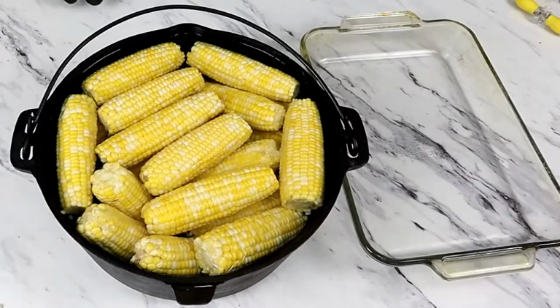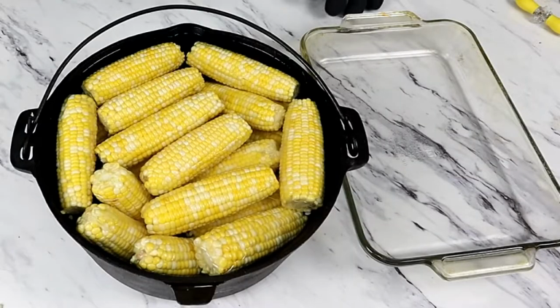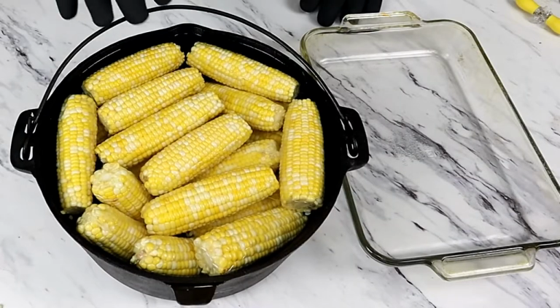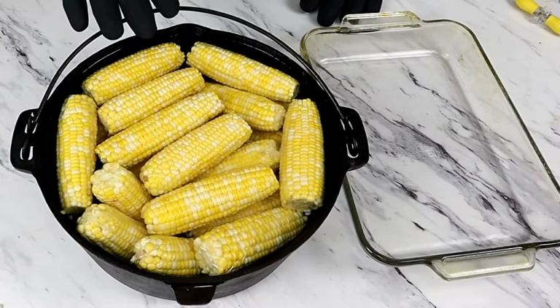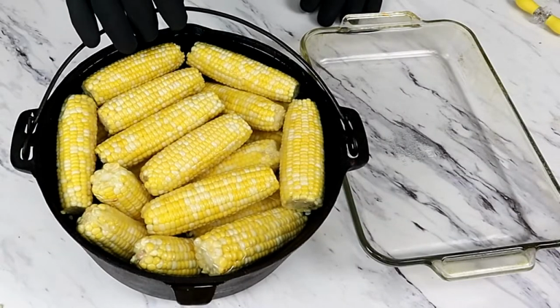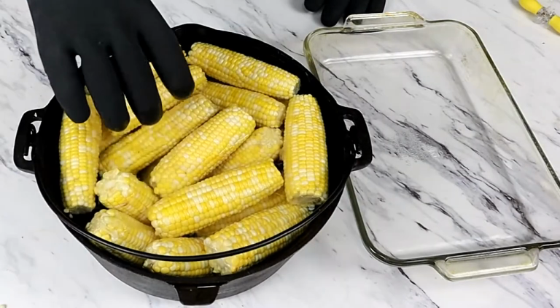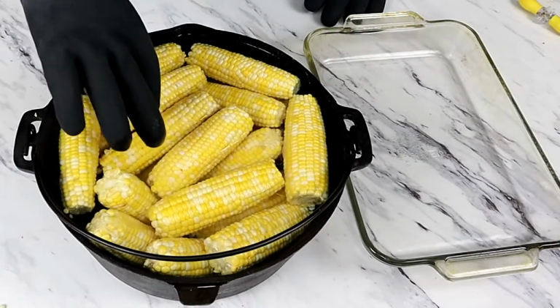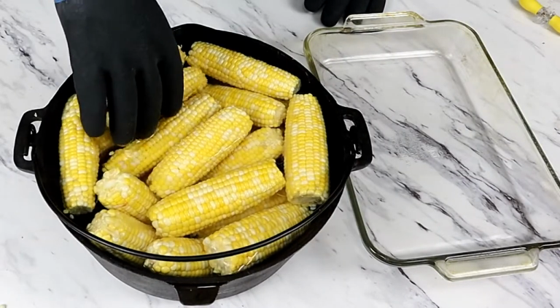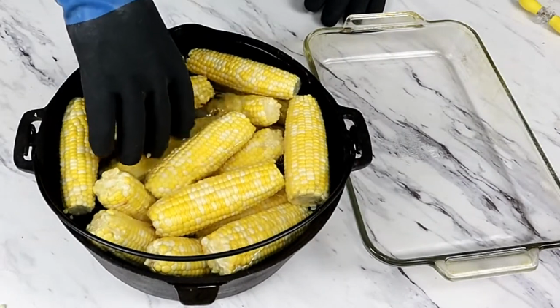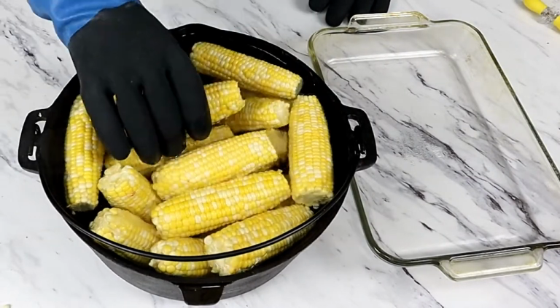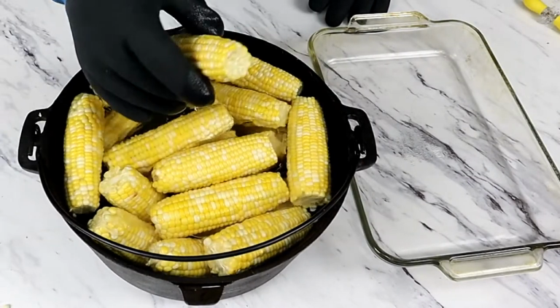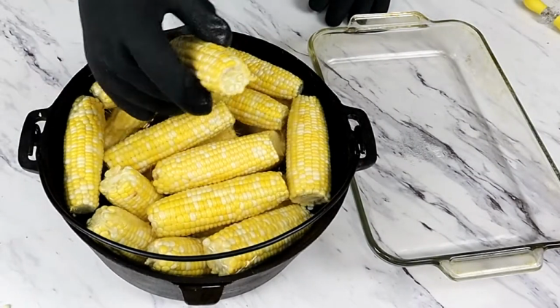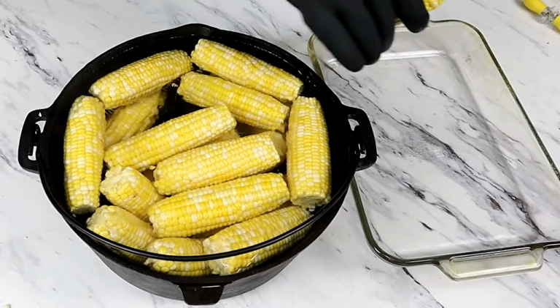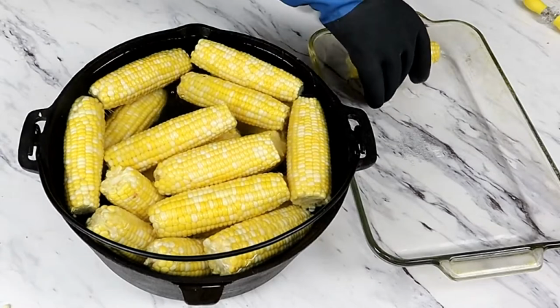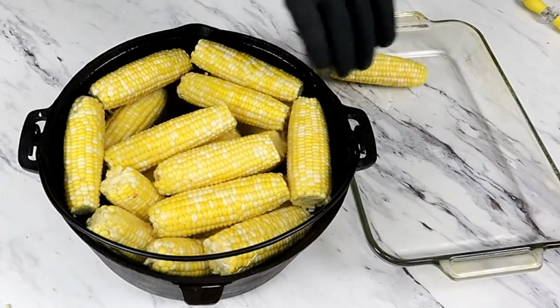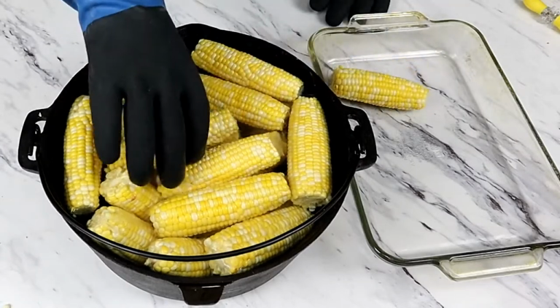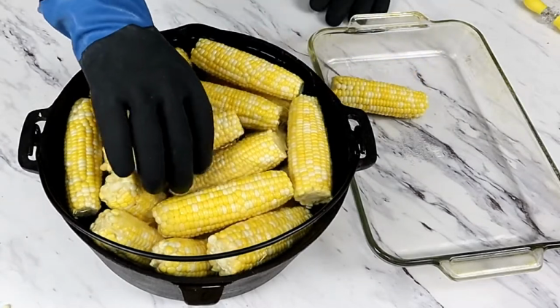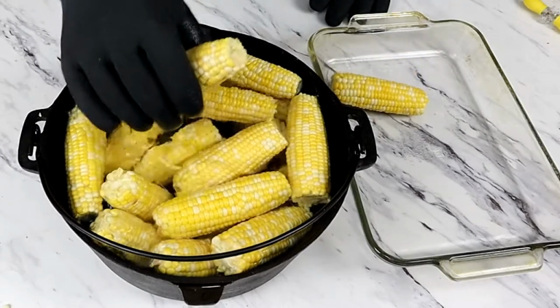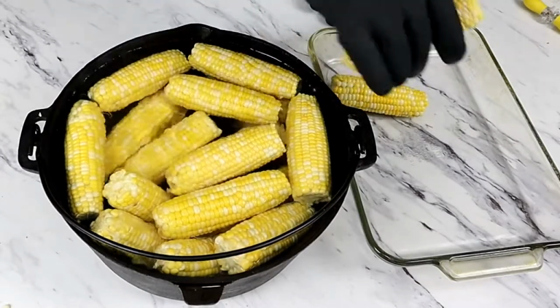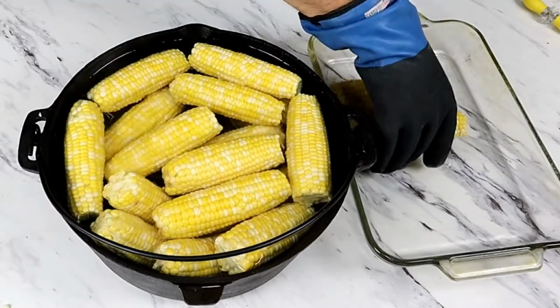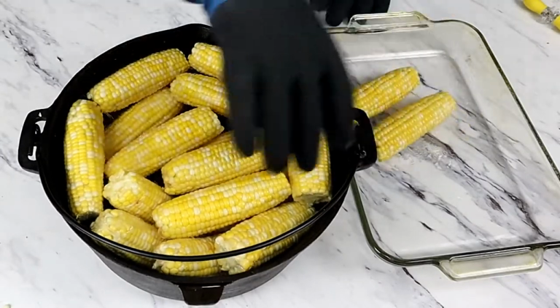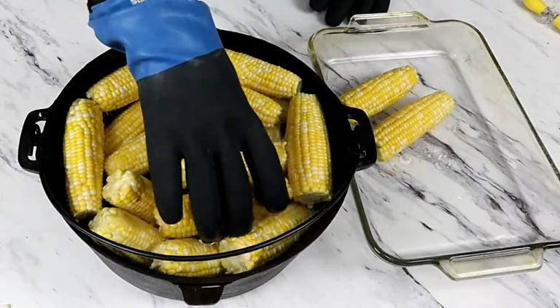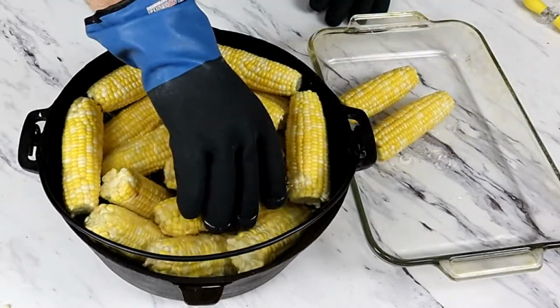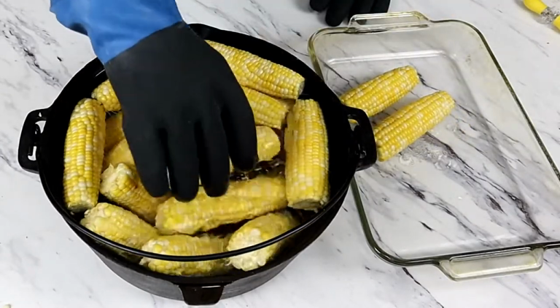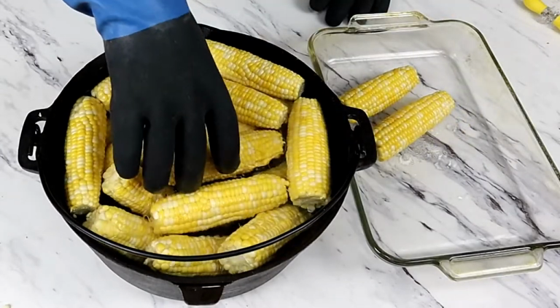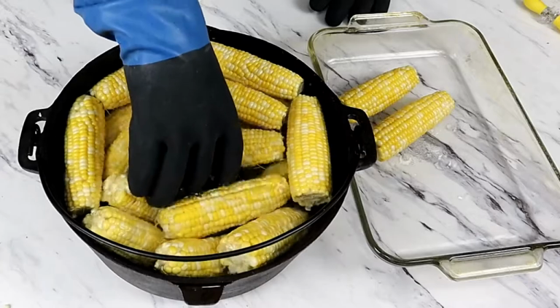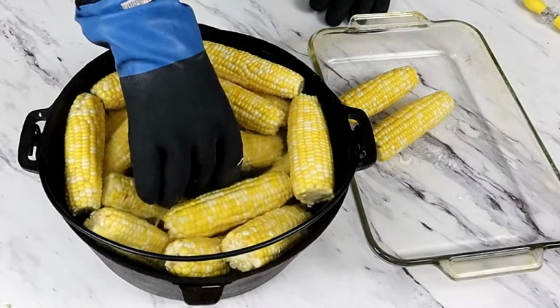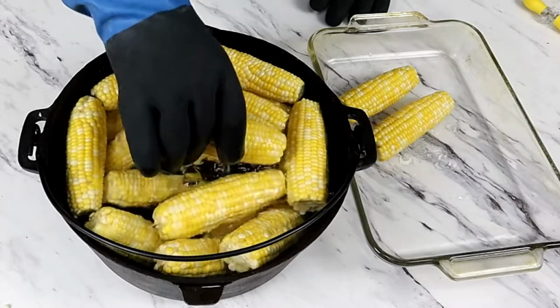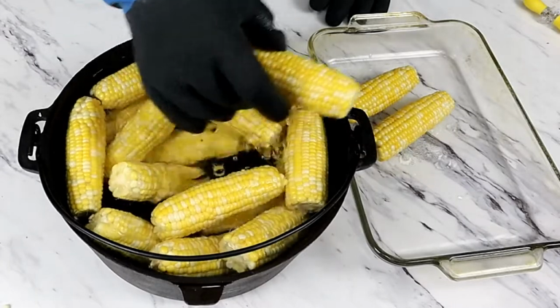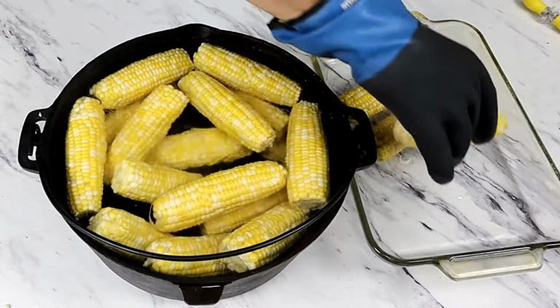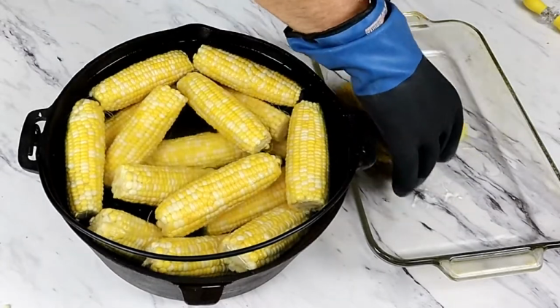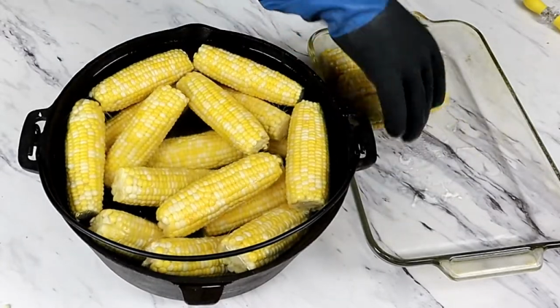Our corn is ready. I'm going to use my grill armor liquid-resistant gloves and we're going to go ahead and get all this corn out. These gloves are really nice.